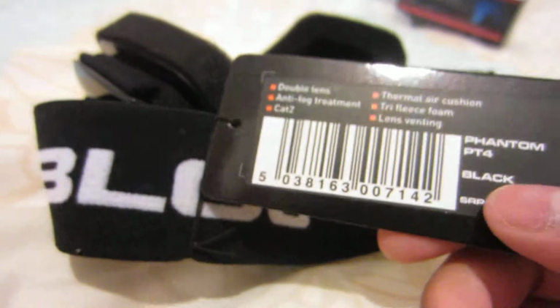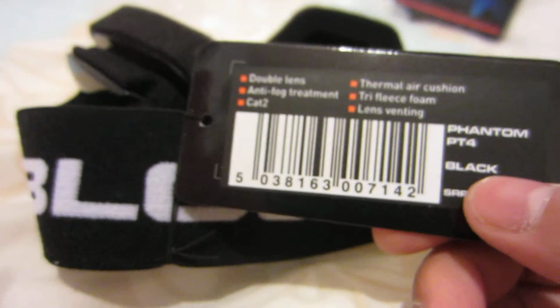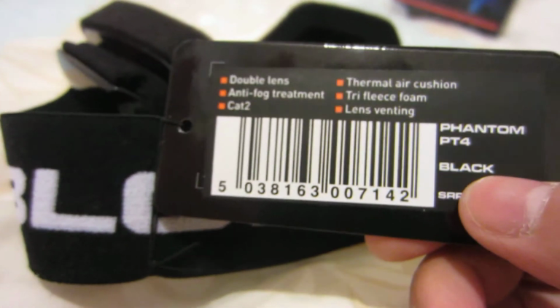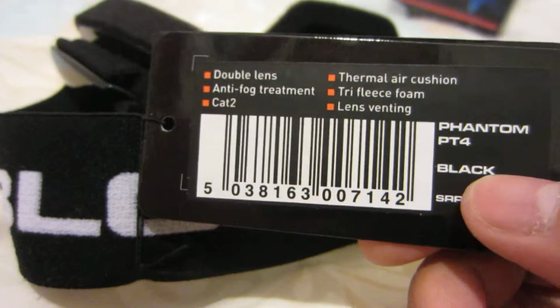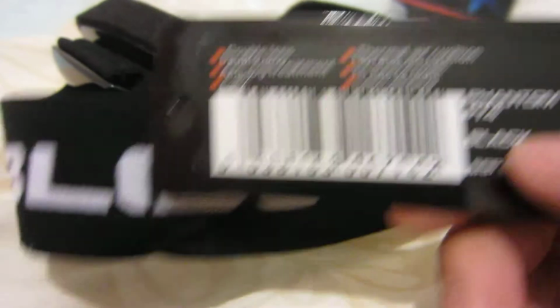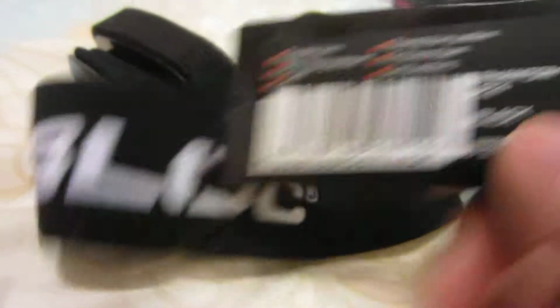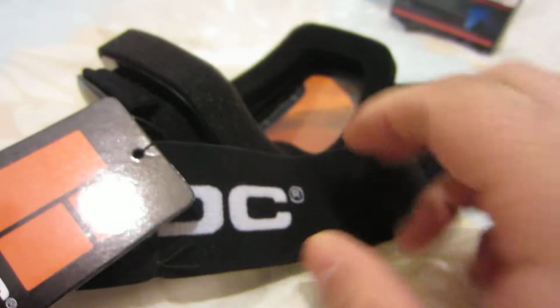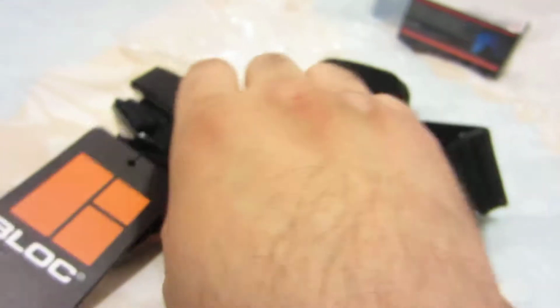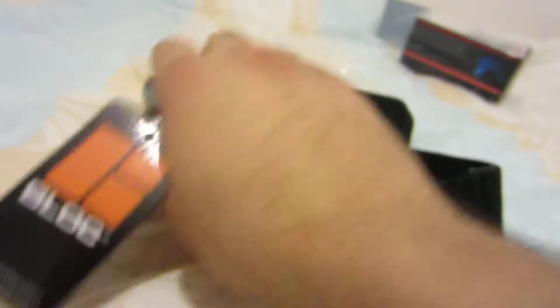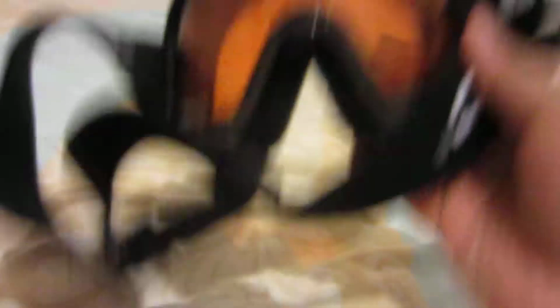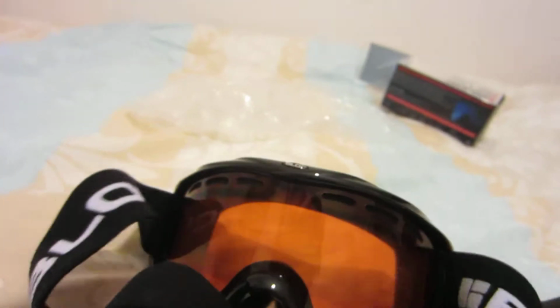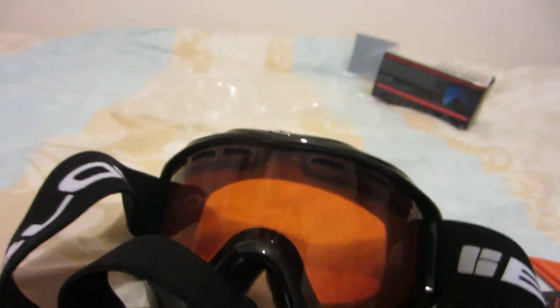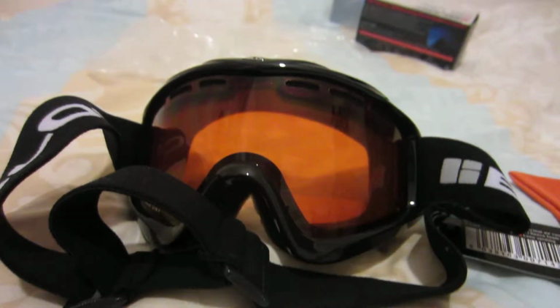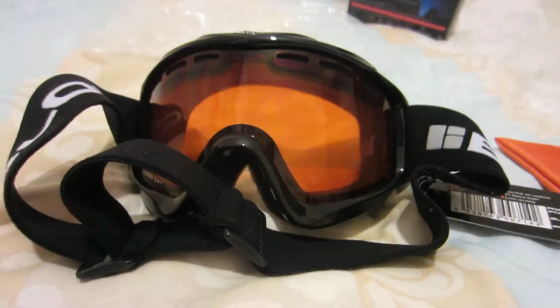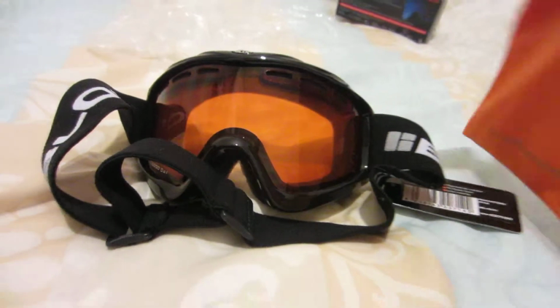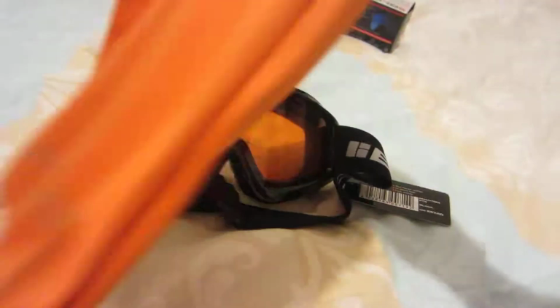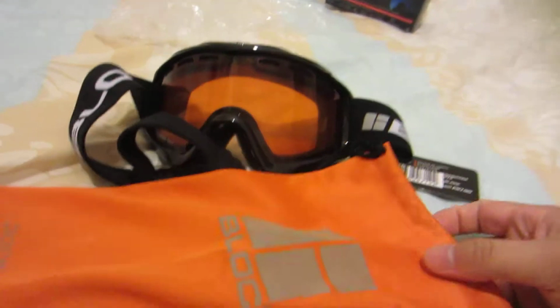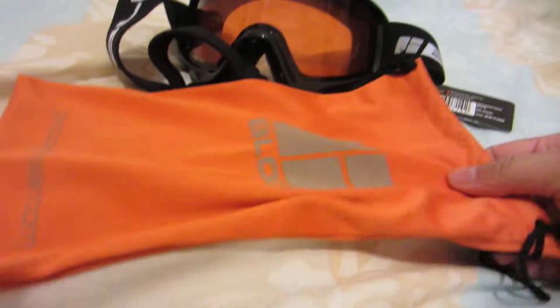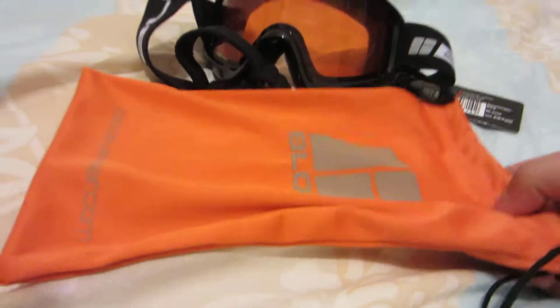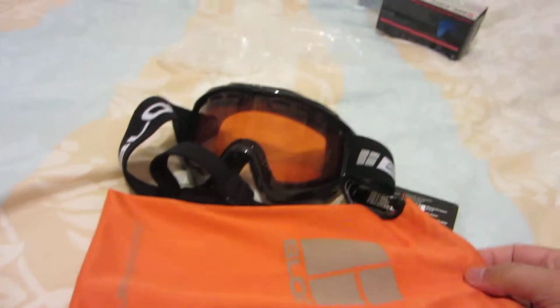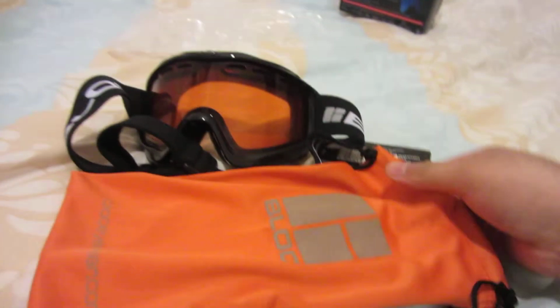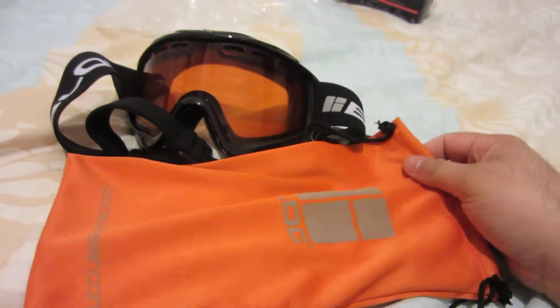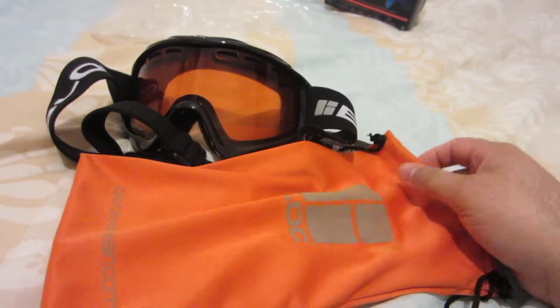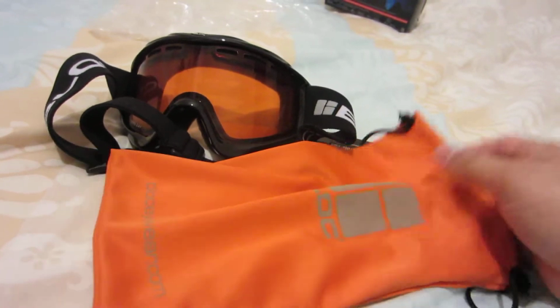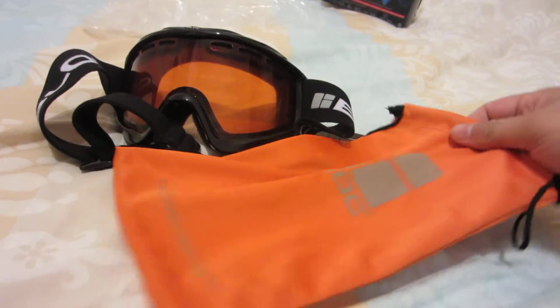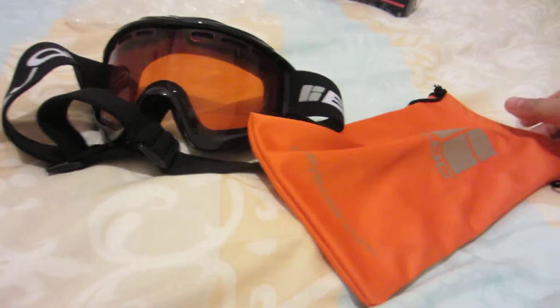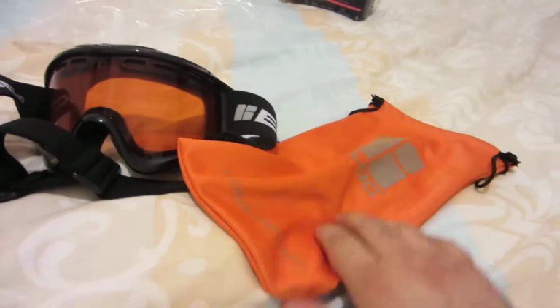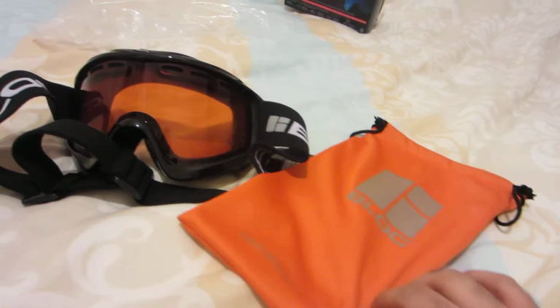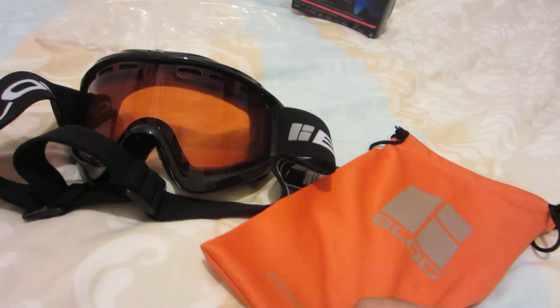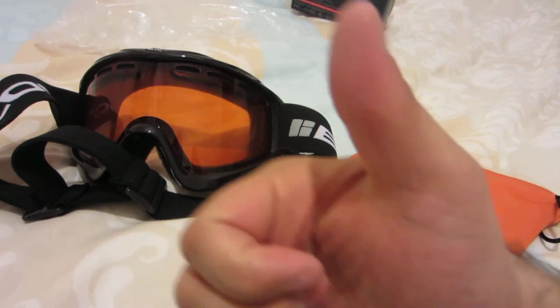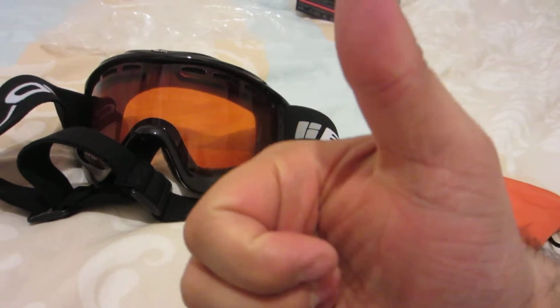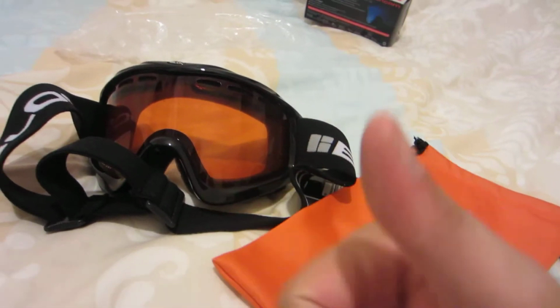It's the Phantom PT4 model in black. Overall, nice glasses with a fancy little case. All in all, it's a win. Thanks for watching. Cheers.